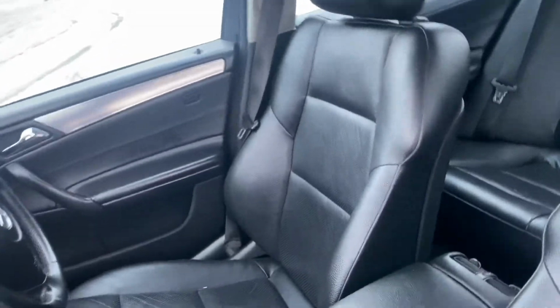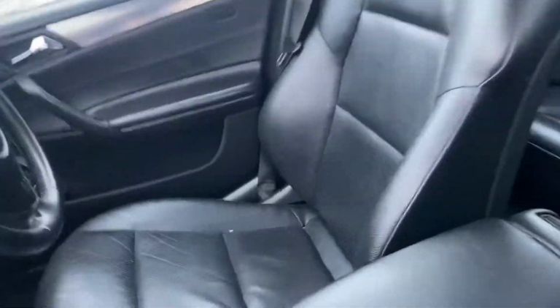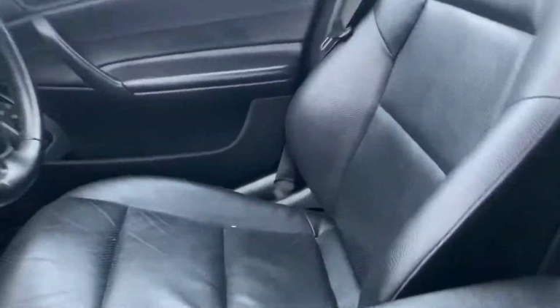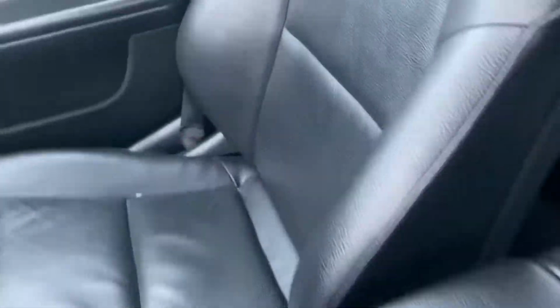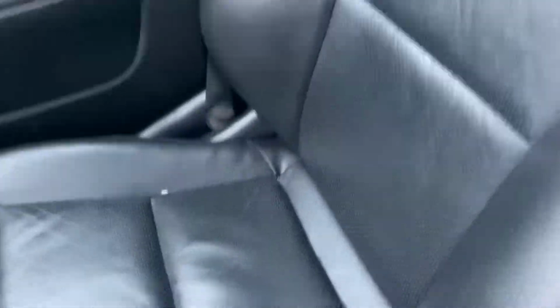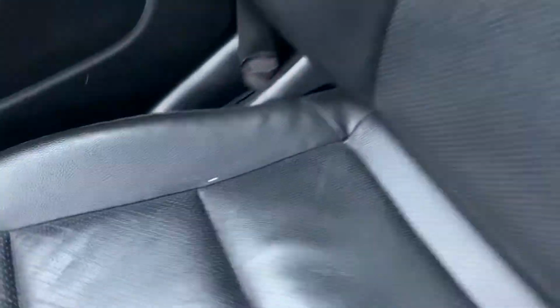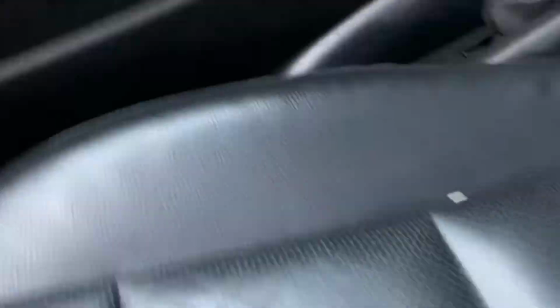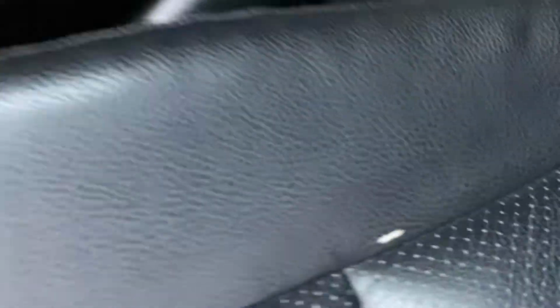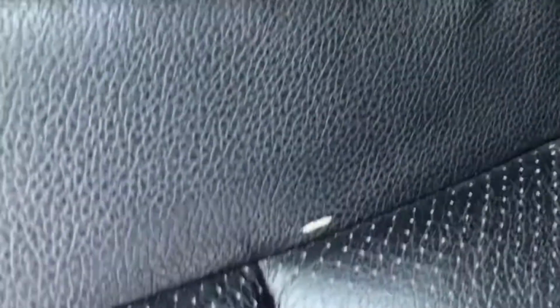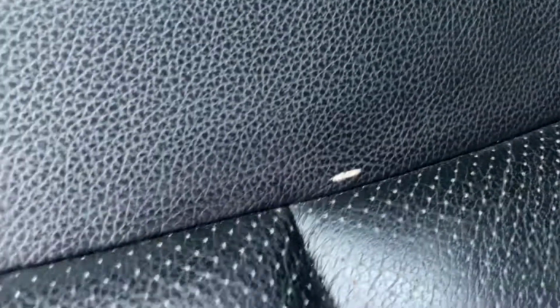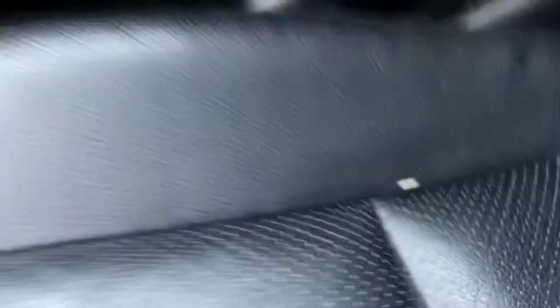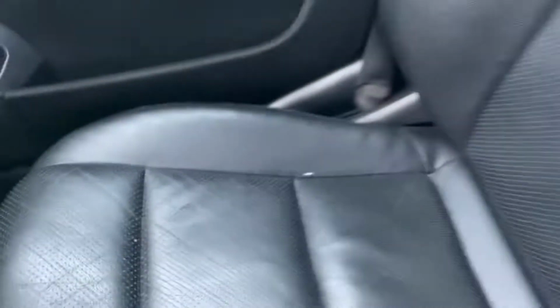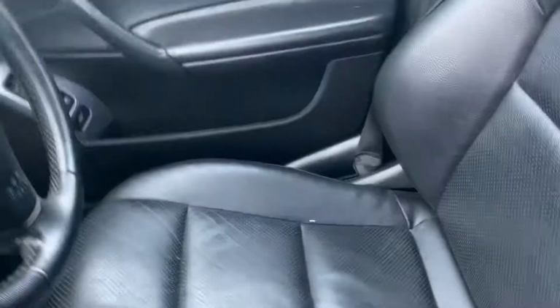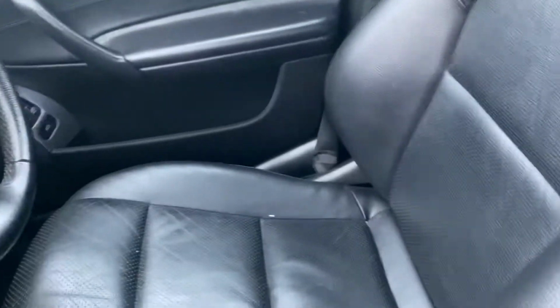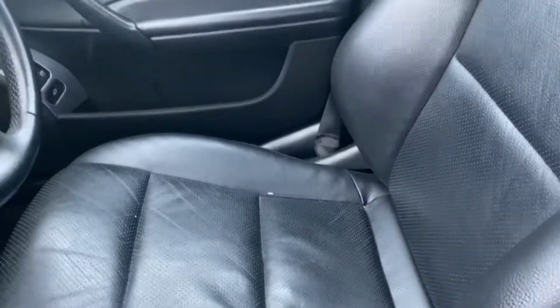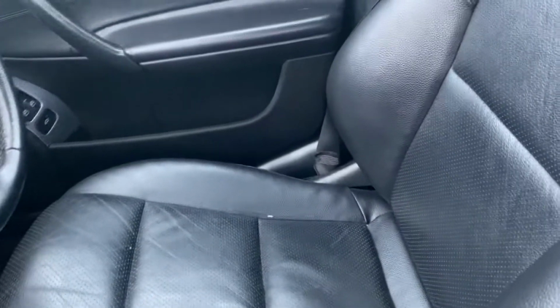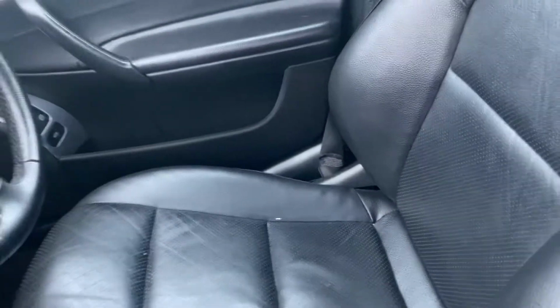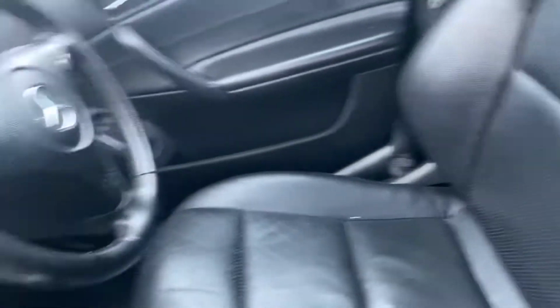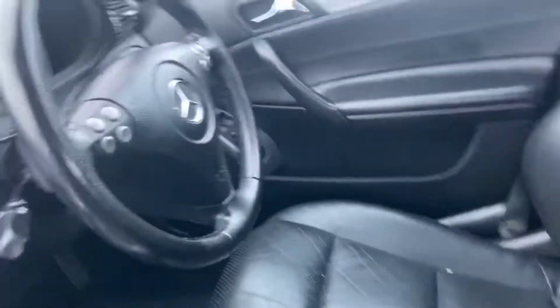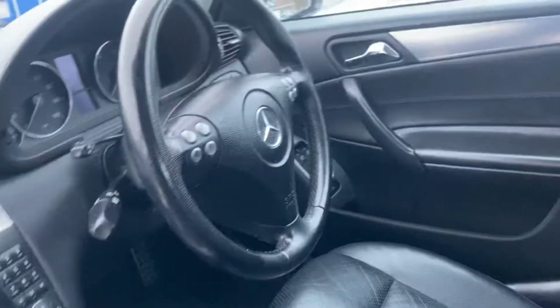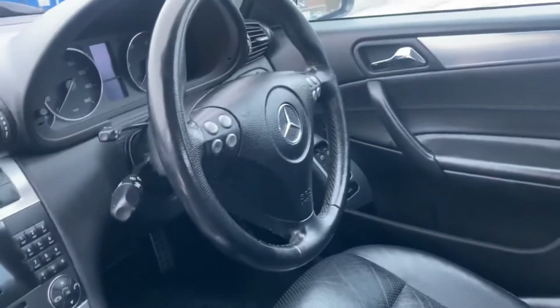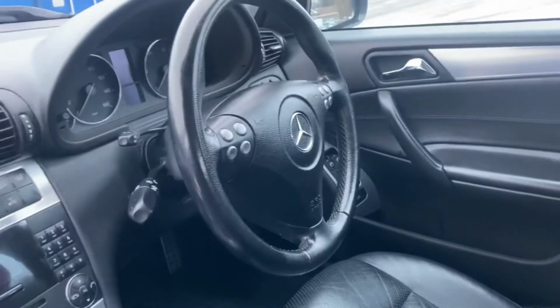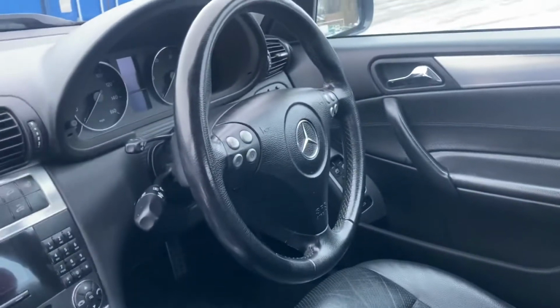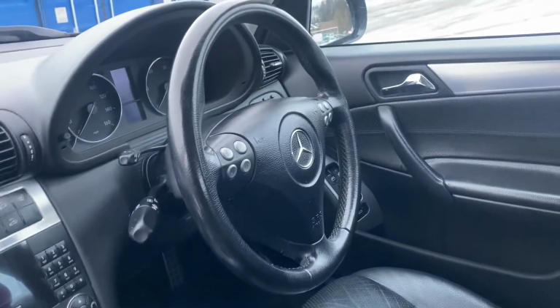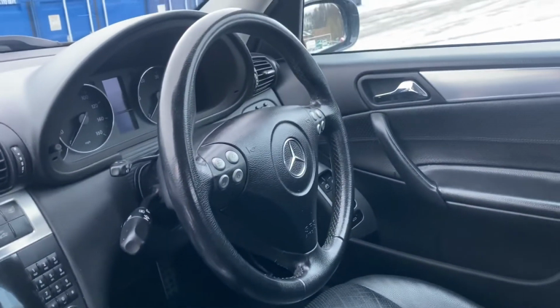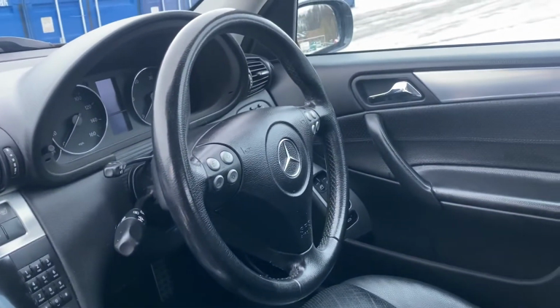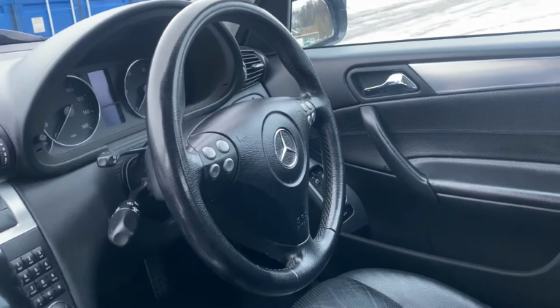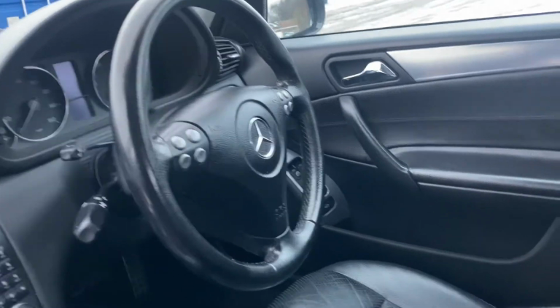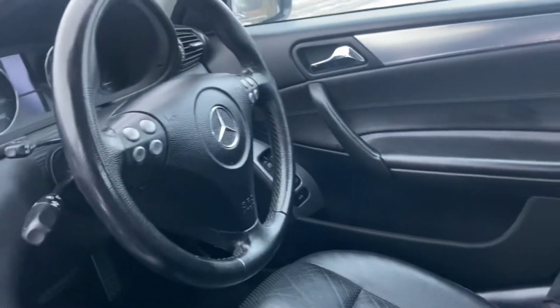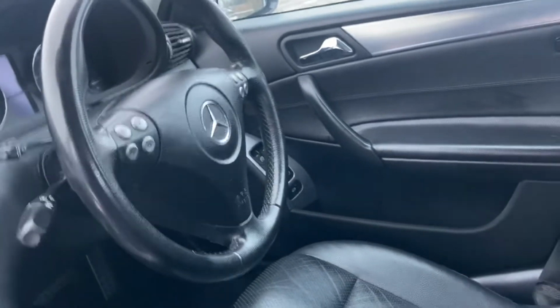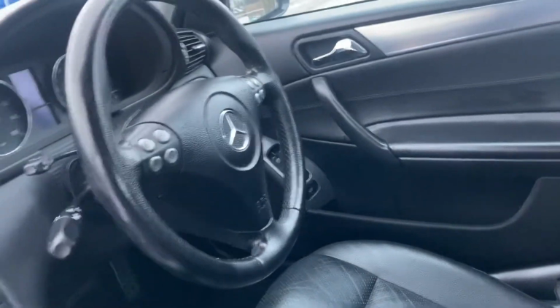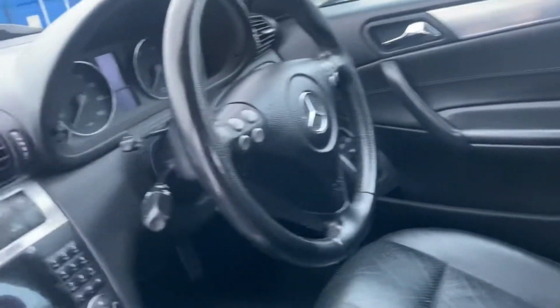There's just one tiny mark down there that is really minimal — probably could be touched in. It does have the multi-function steering wheel with telephony buttons, volume control, etc.